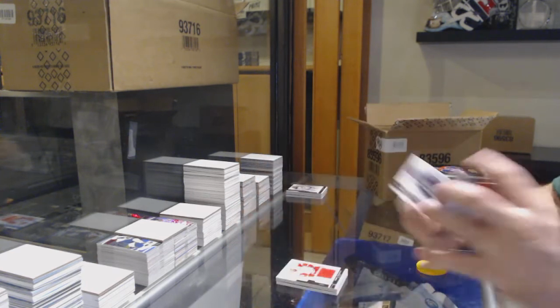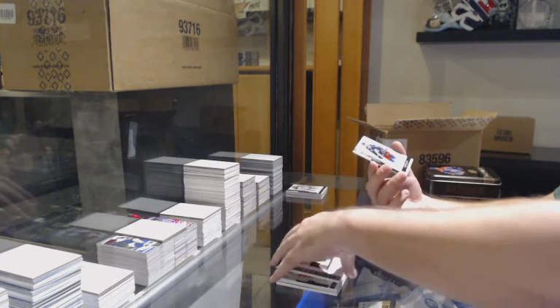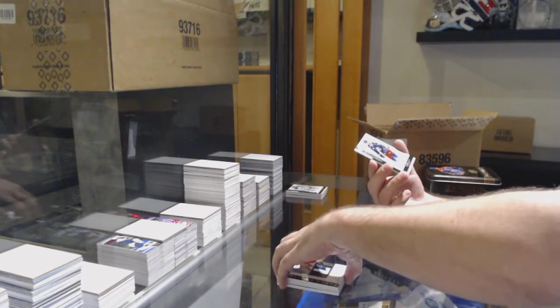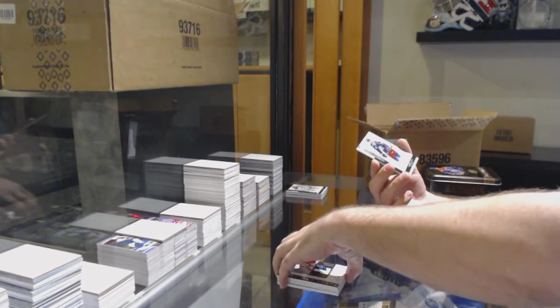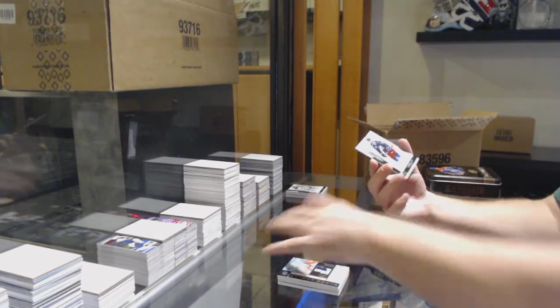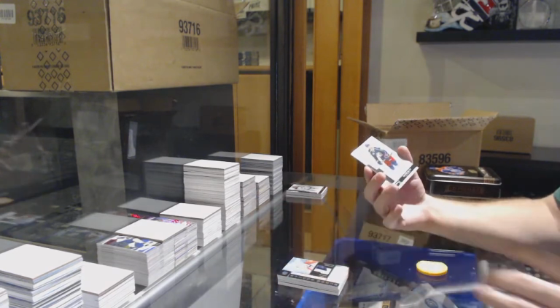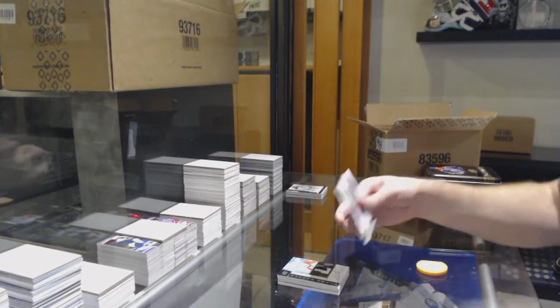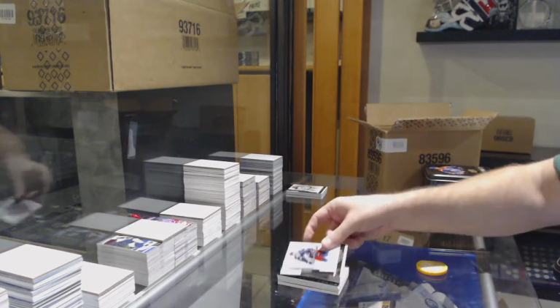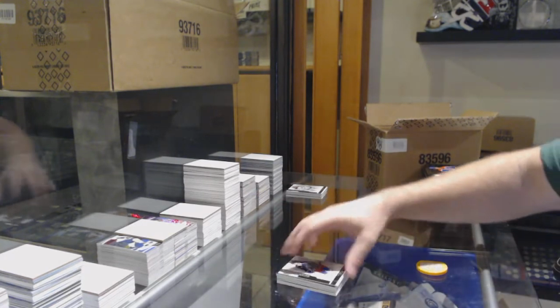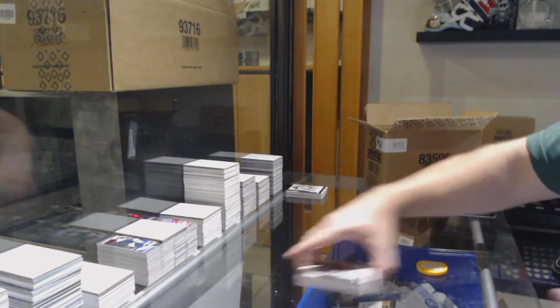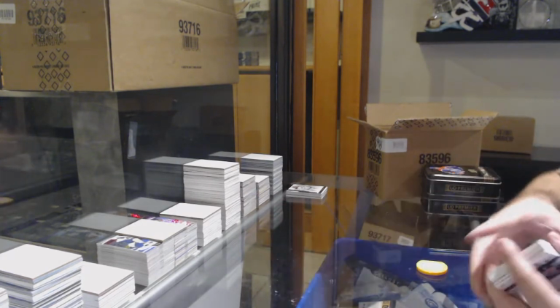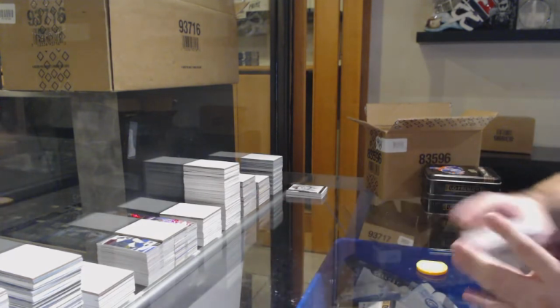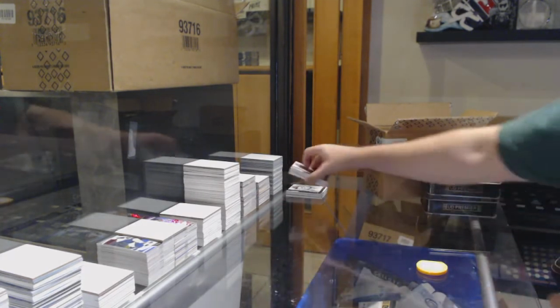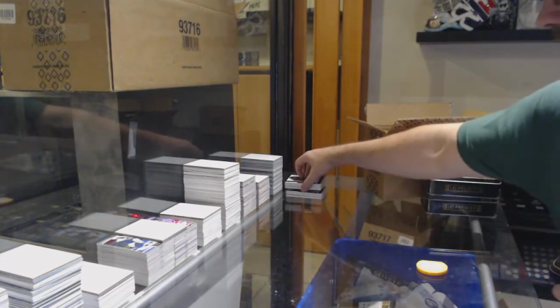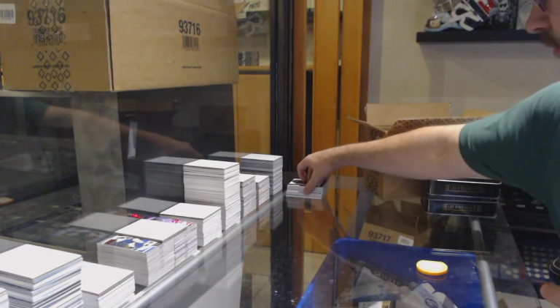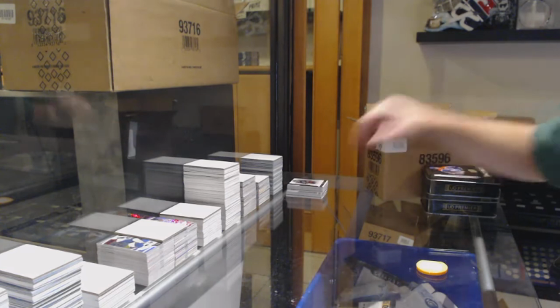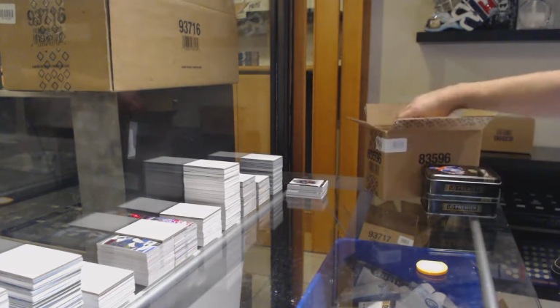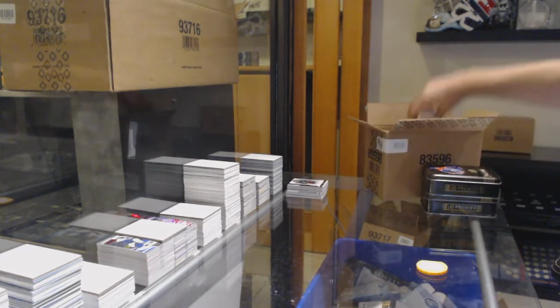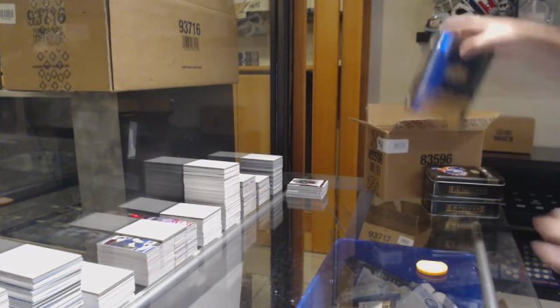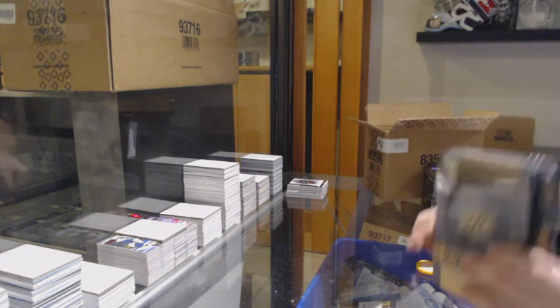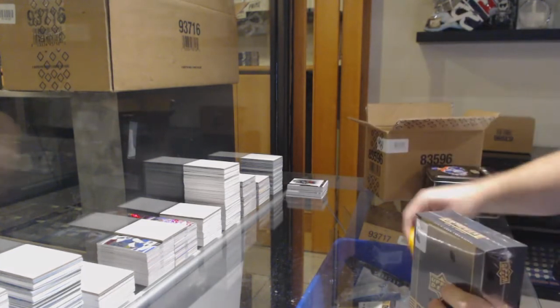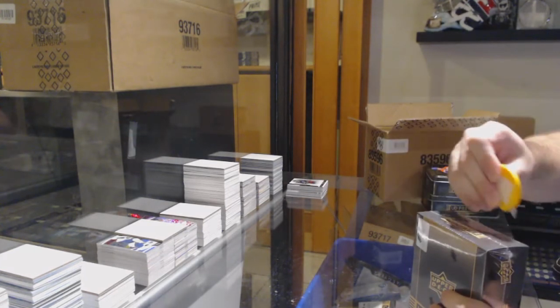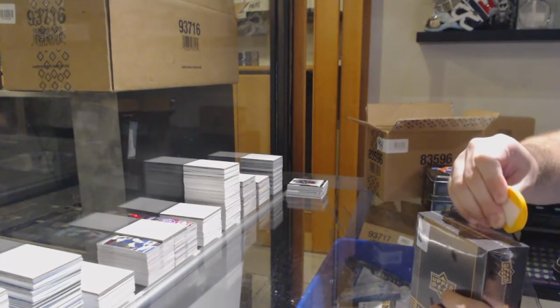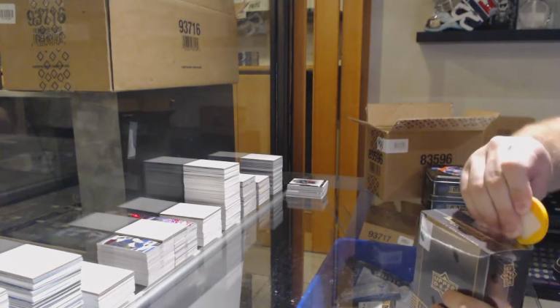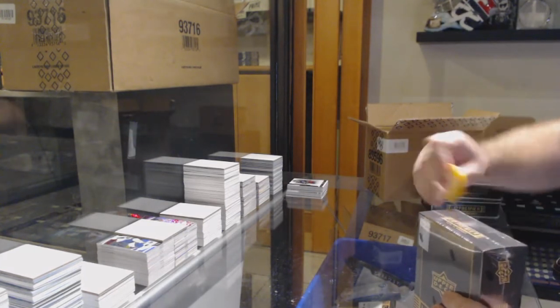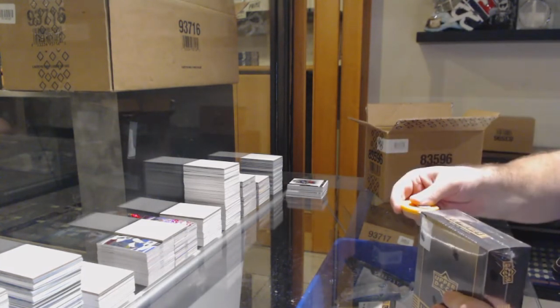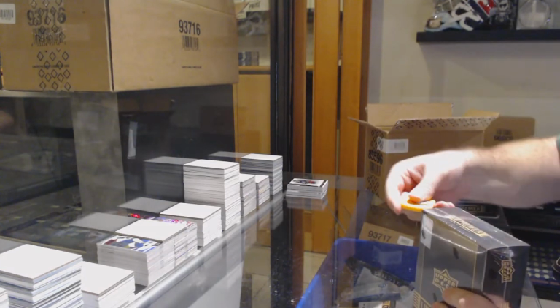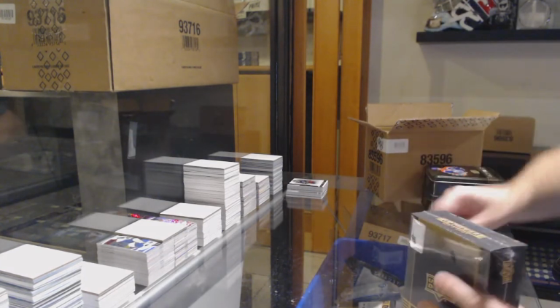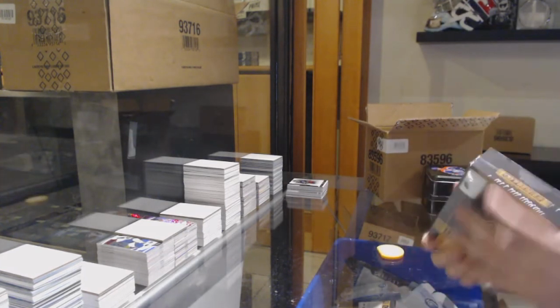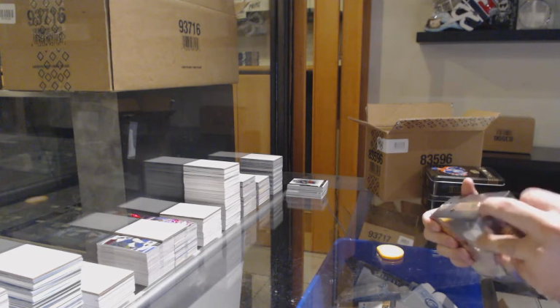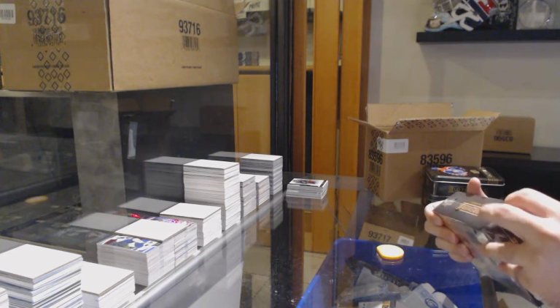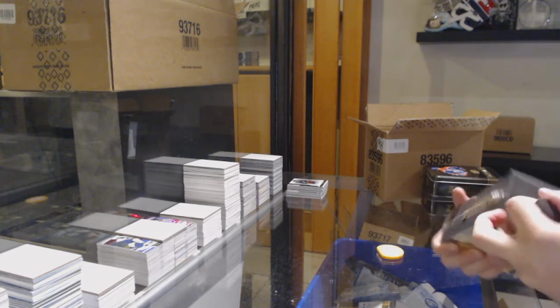We've got a Blue Jackets Marco Dano $2.49 rookie. That was a pretty sexy card — good, good, good, good, bad.